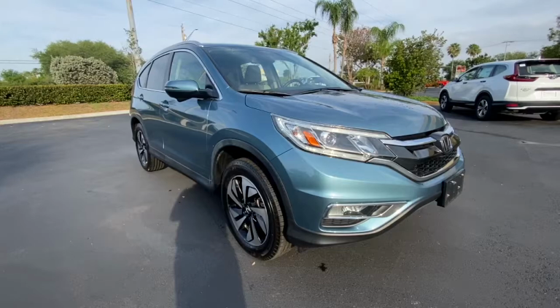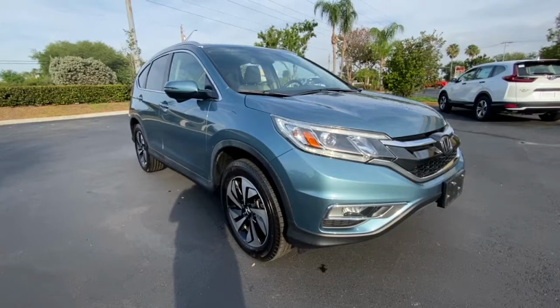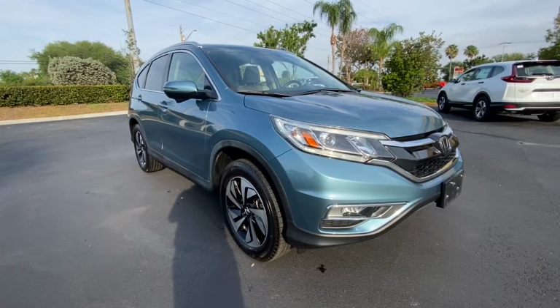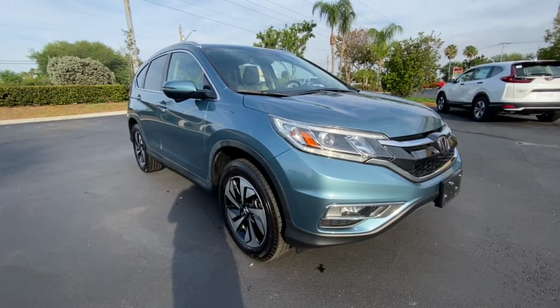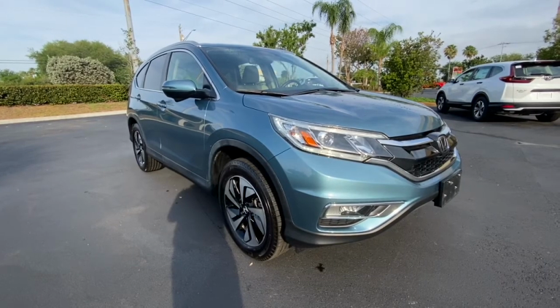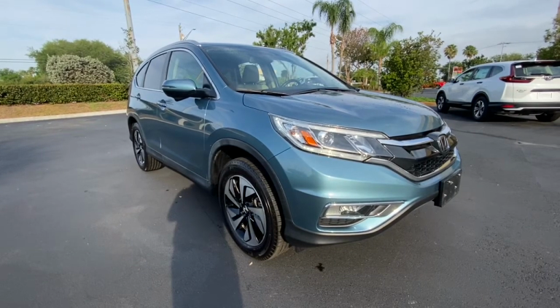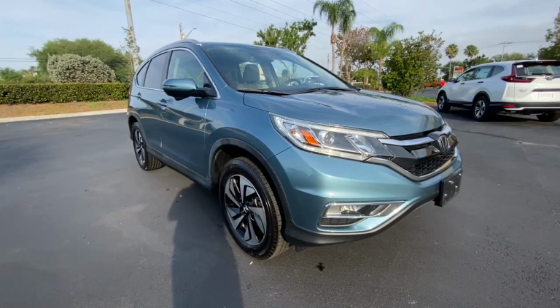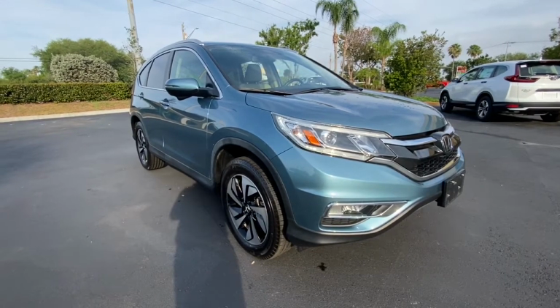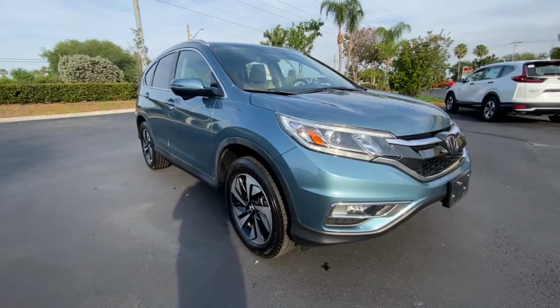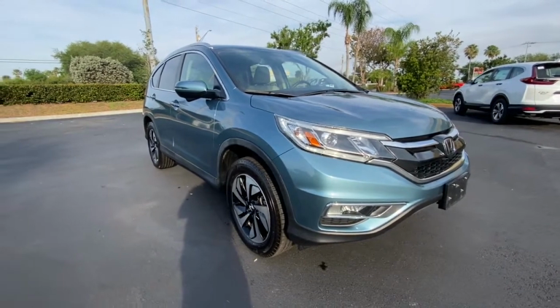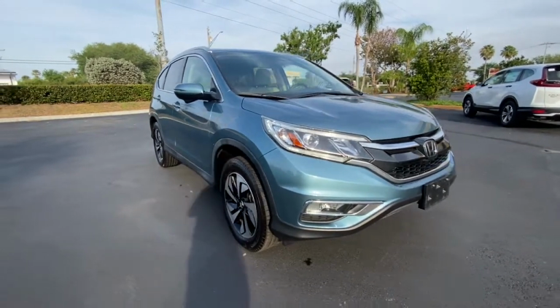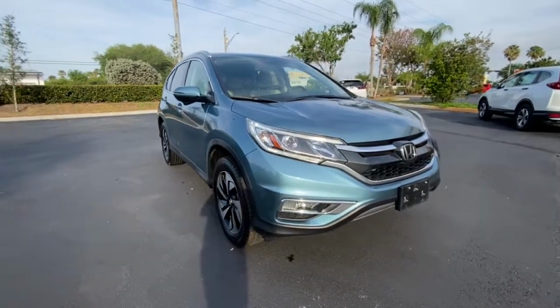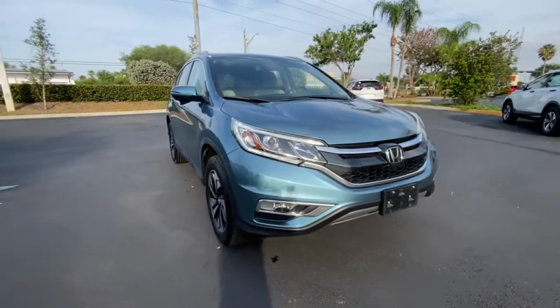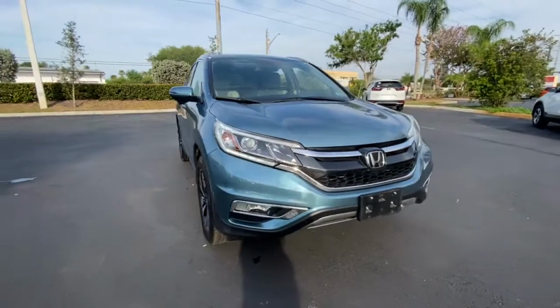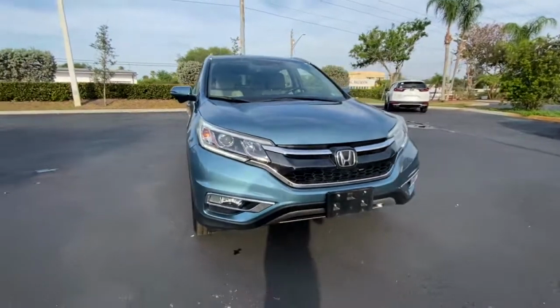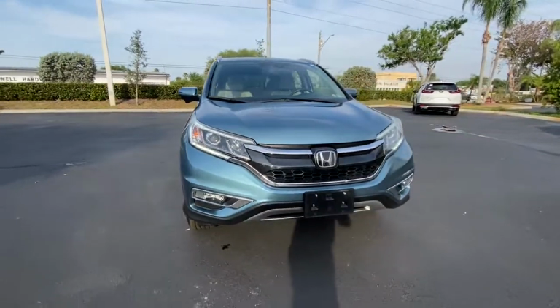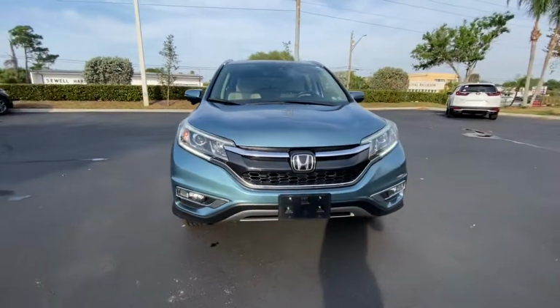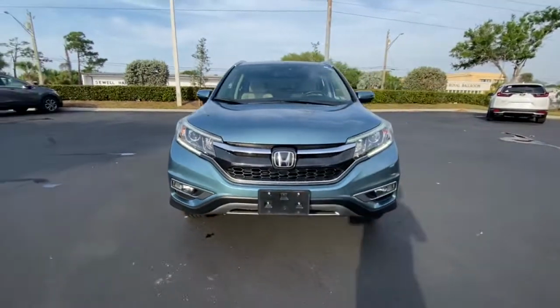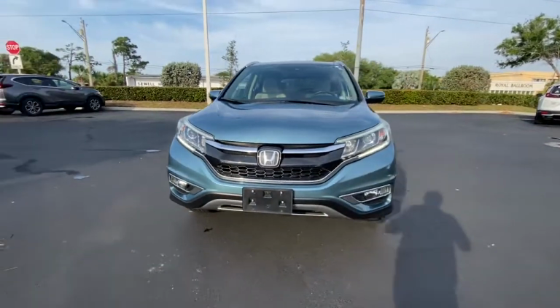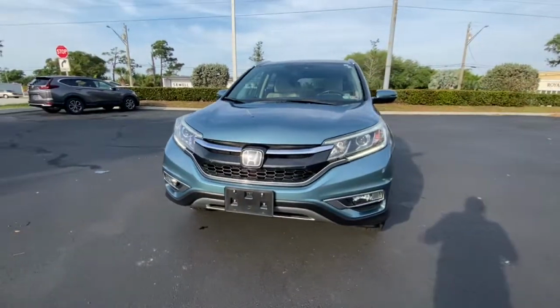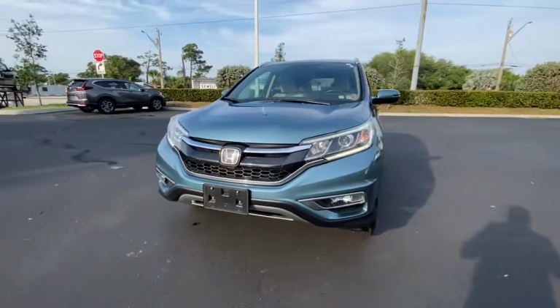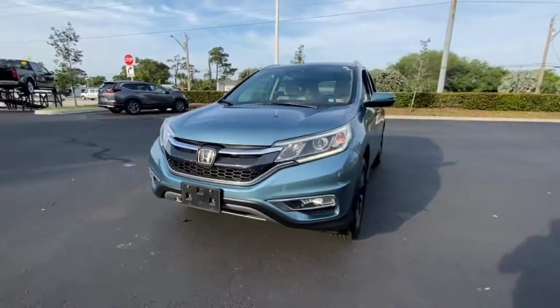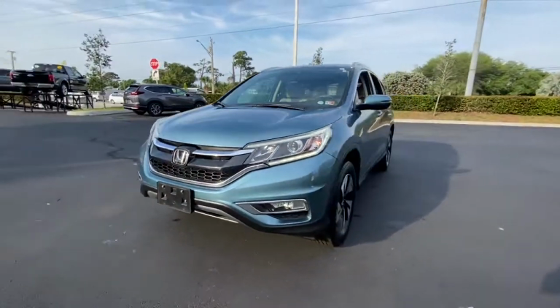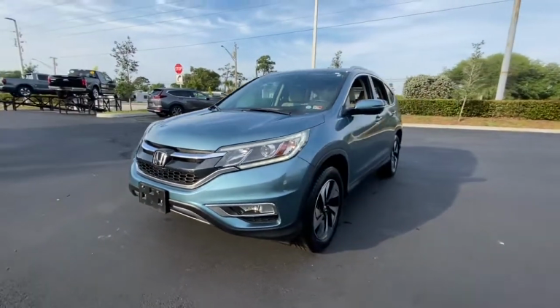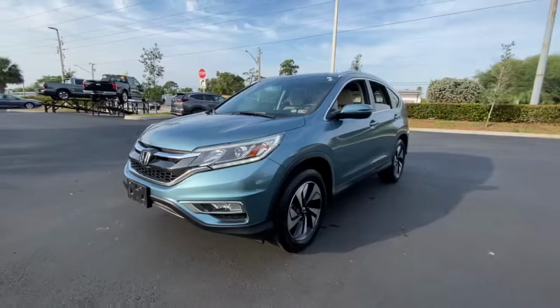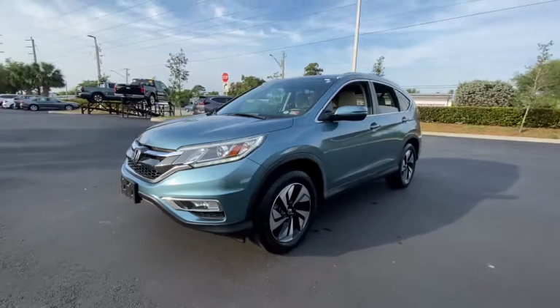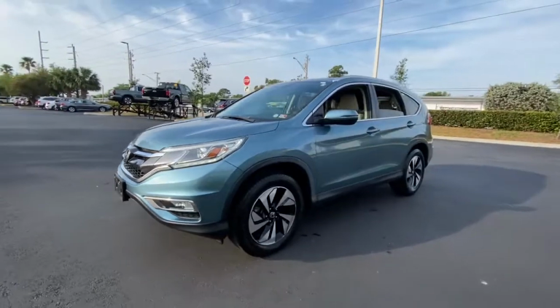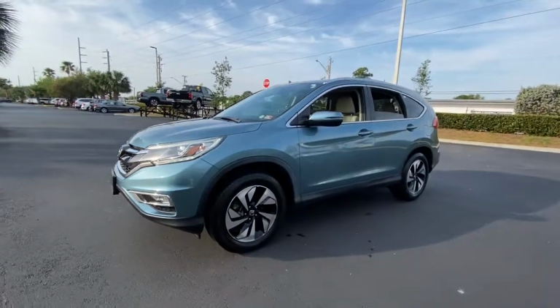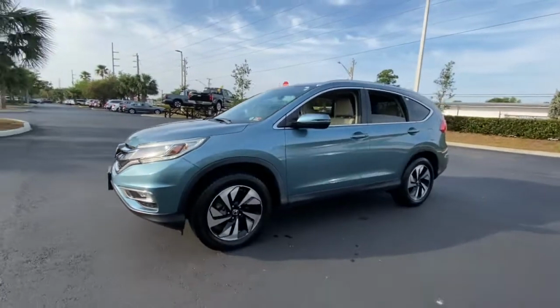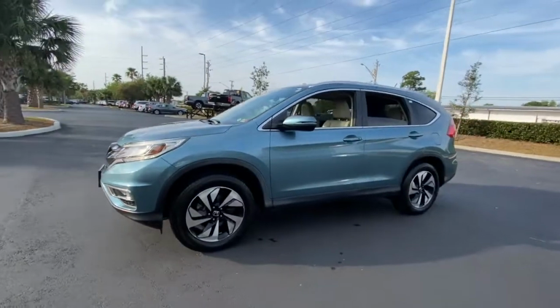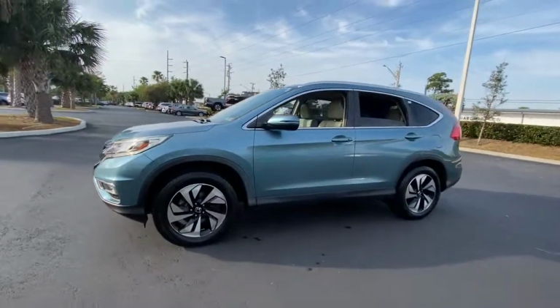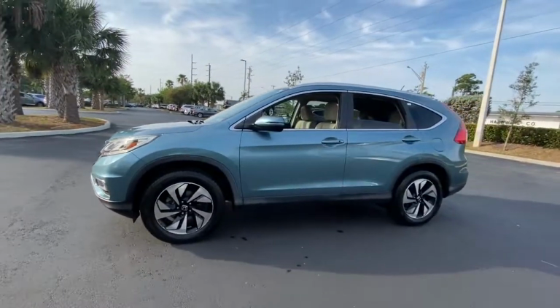Enjoy the view of this 2015 Honda CR-V. This vehicle is an outstanding buy with fewer than 90,000 miles on the odometer. Take a closer look at this stylish and up-for-anything CR-V.